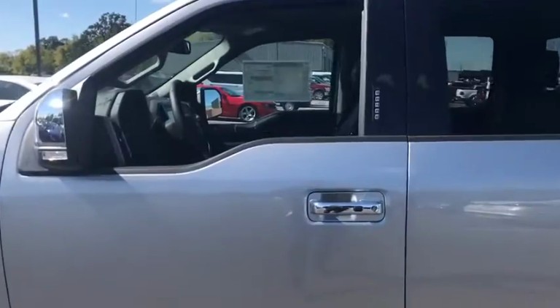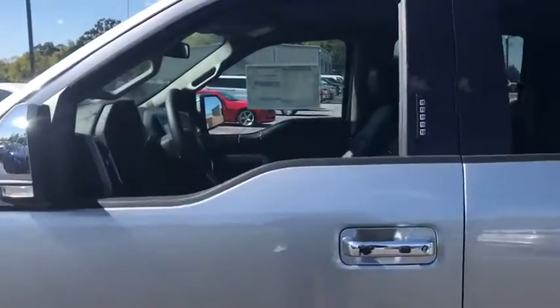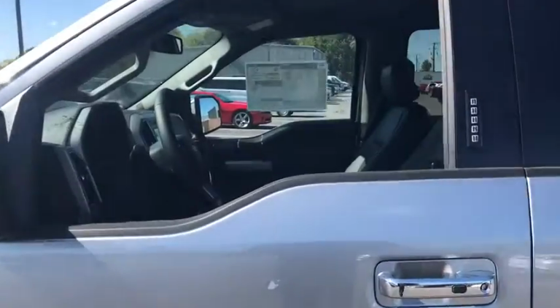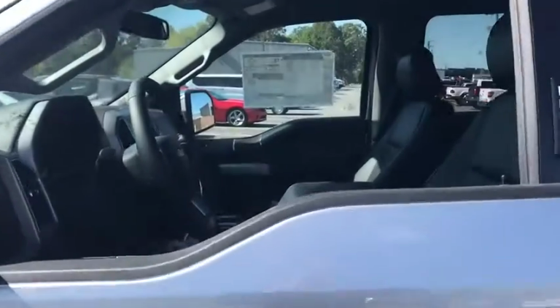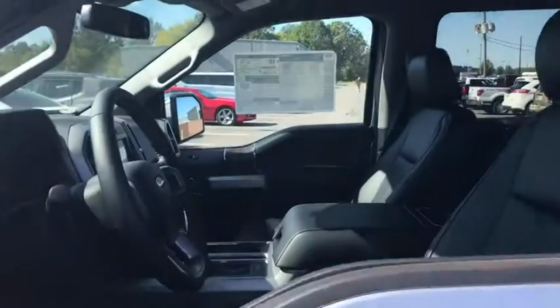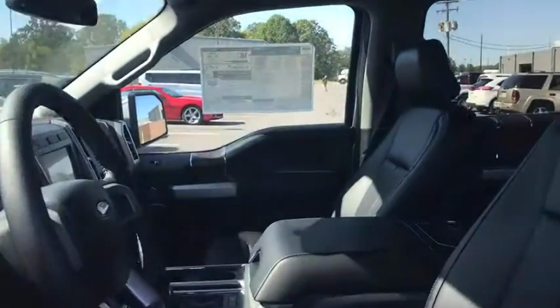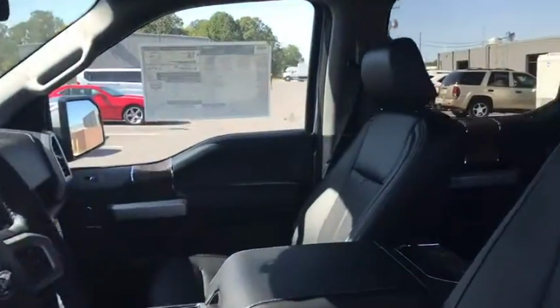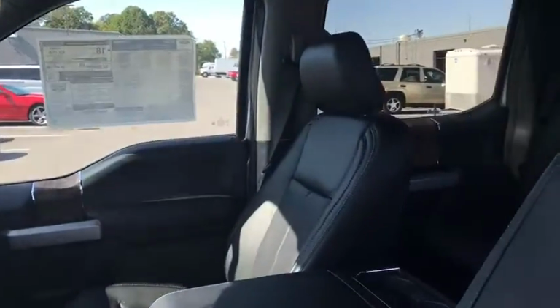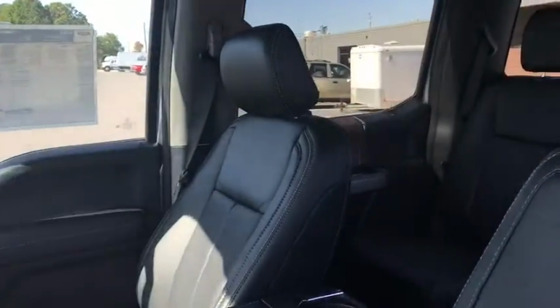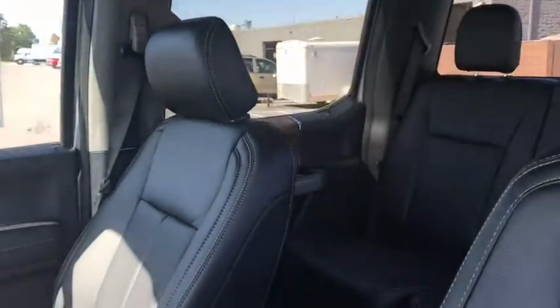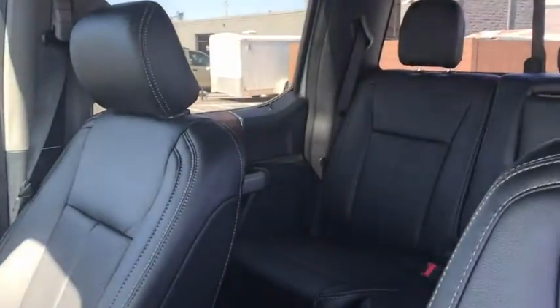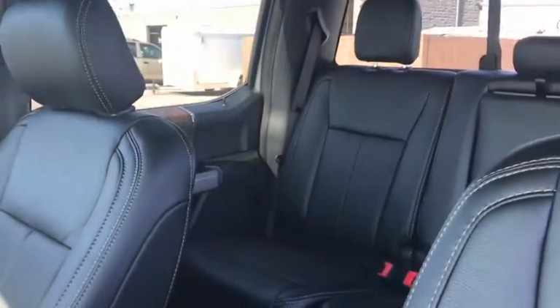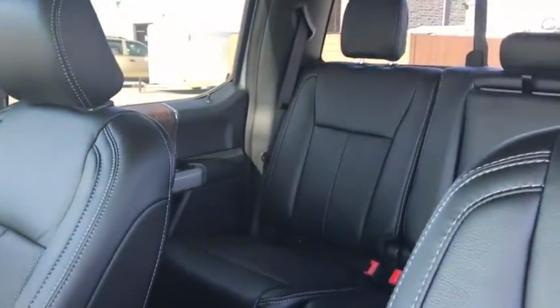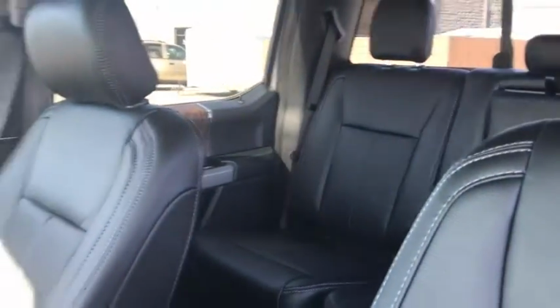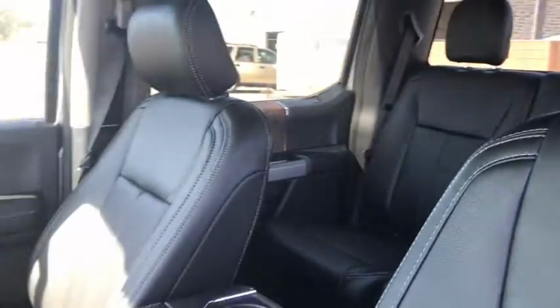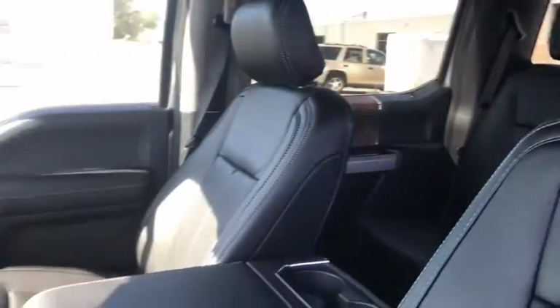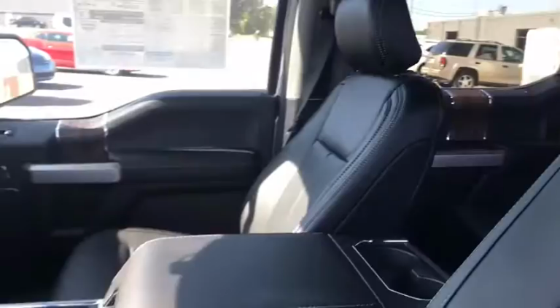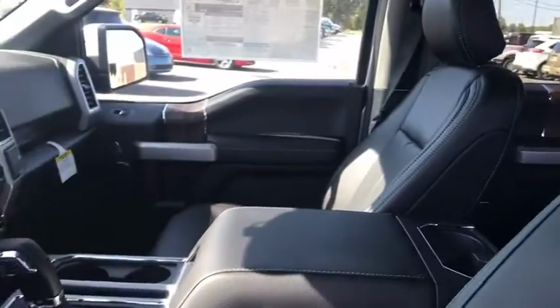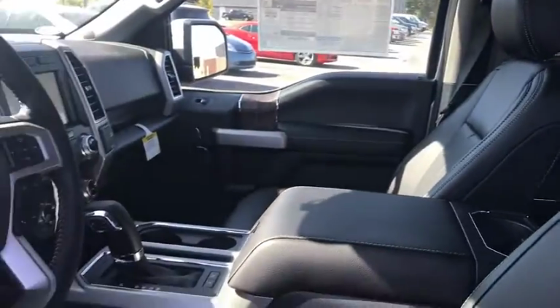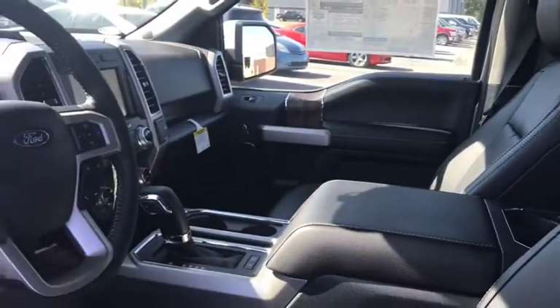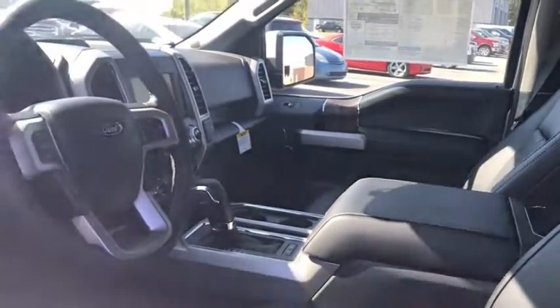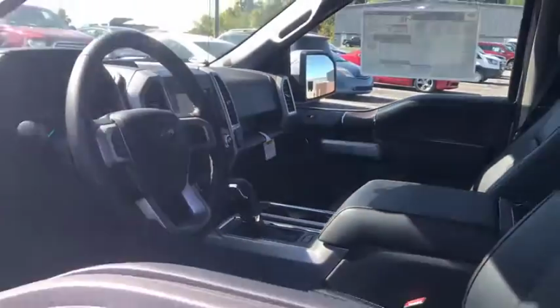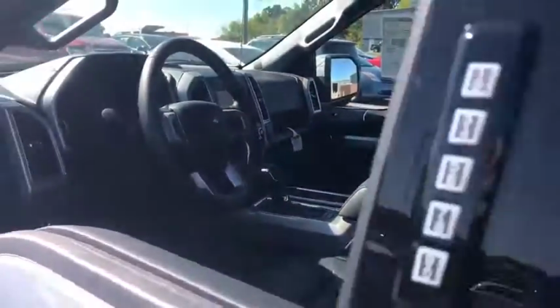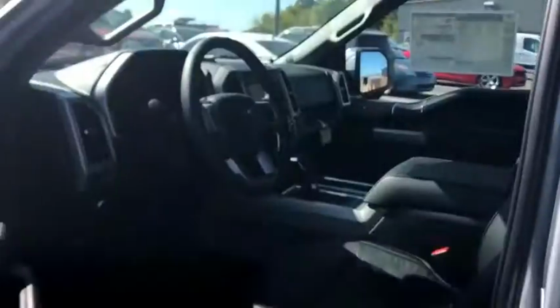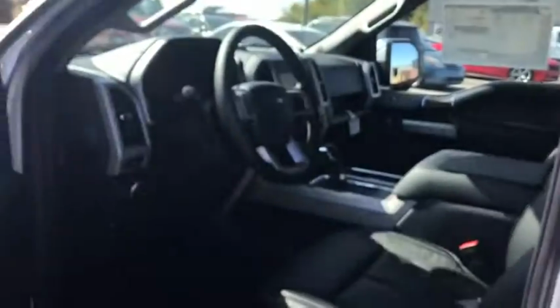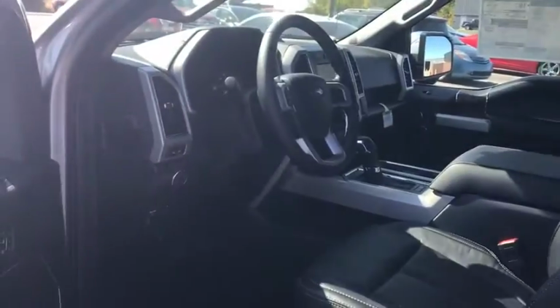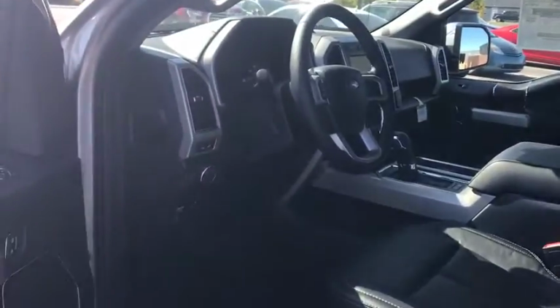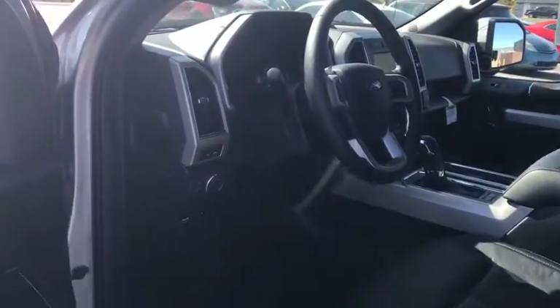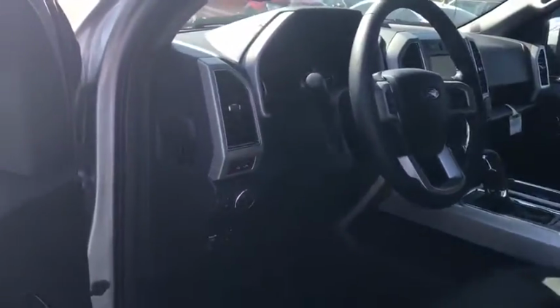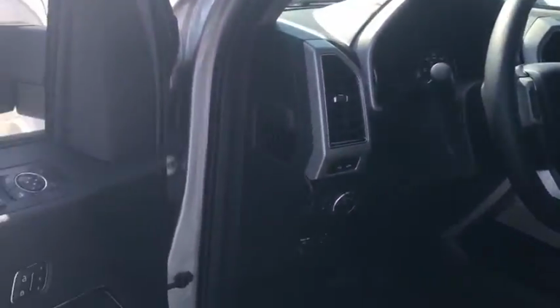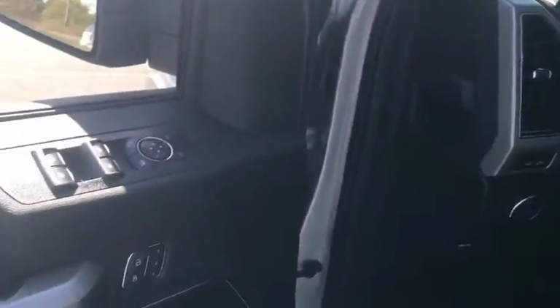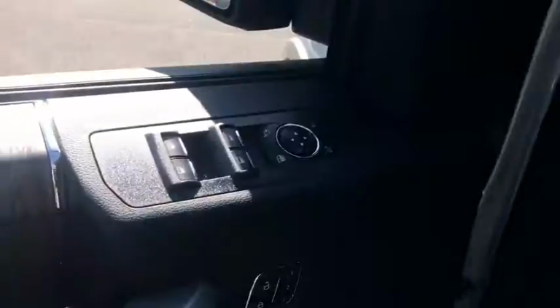Center armrest, universal garage door opener, rear window defroster, power windows, electronic stability control, security system, fog lights, heated front seats.